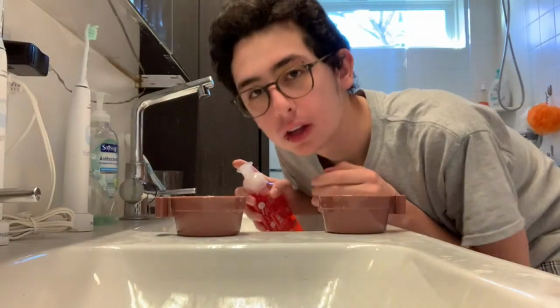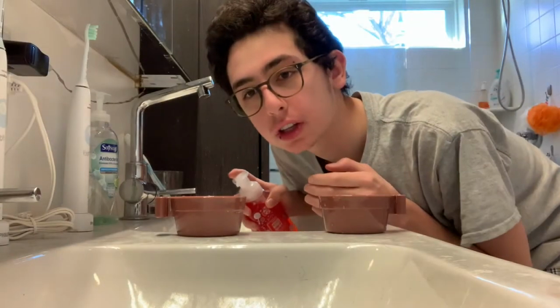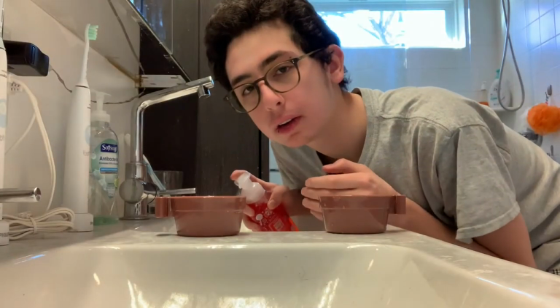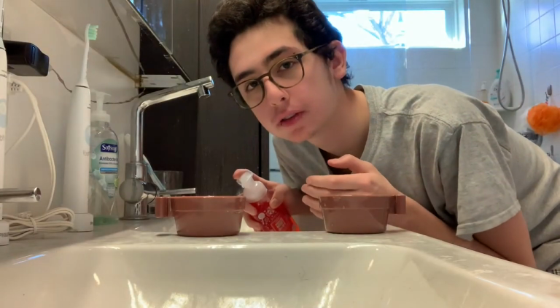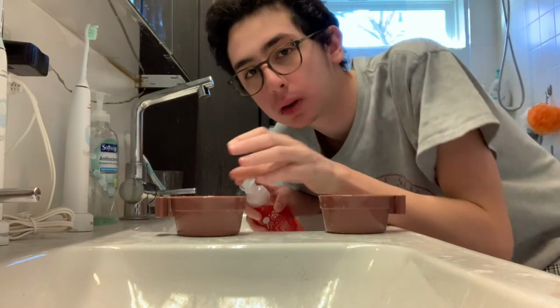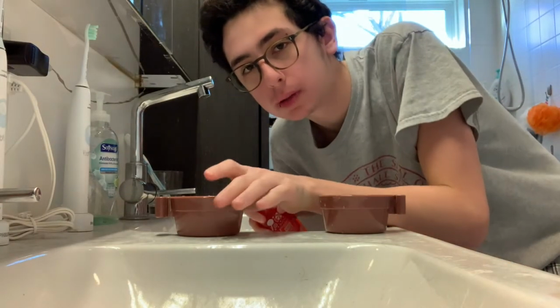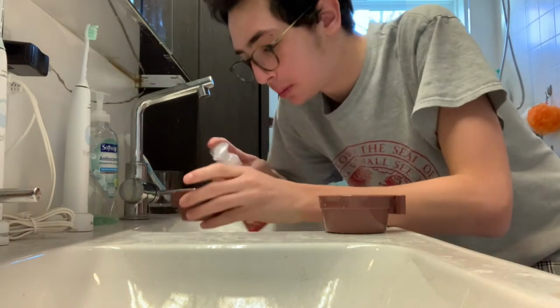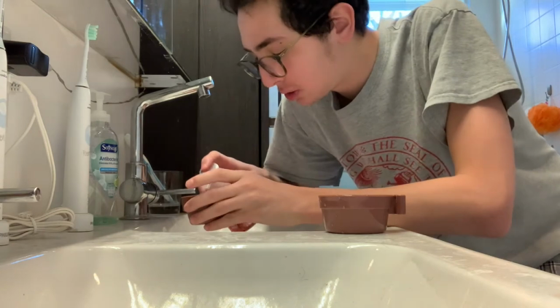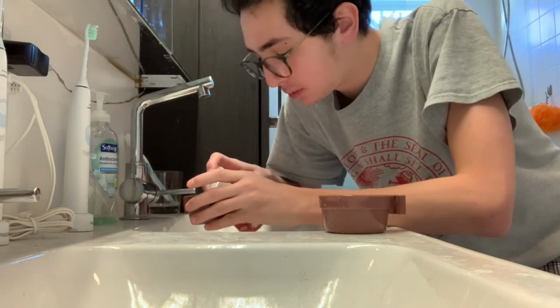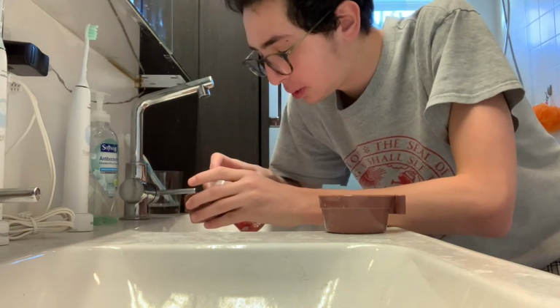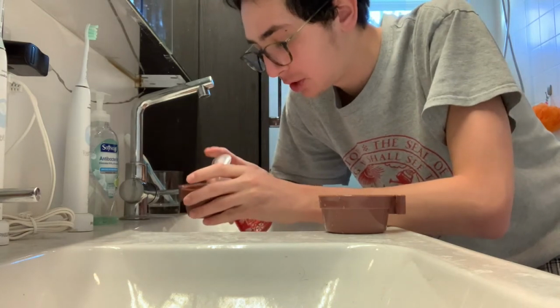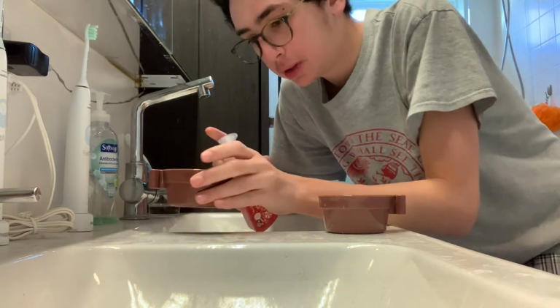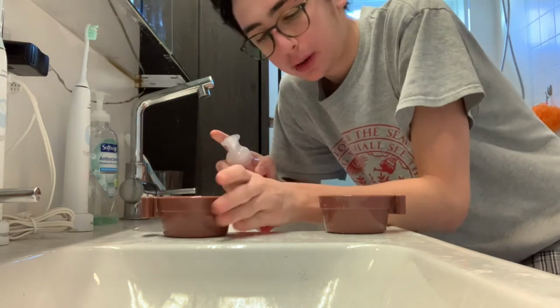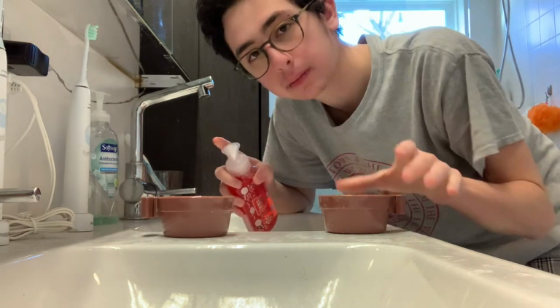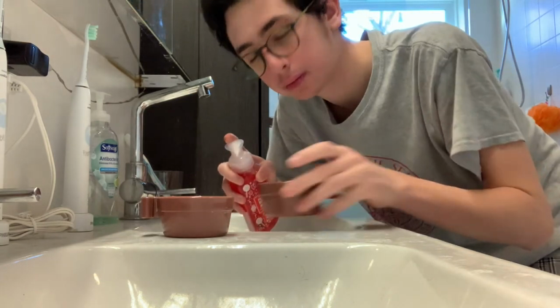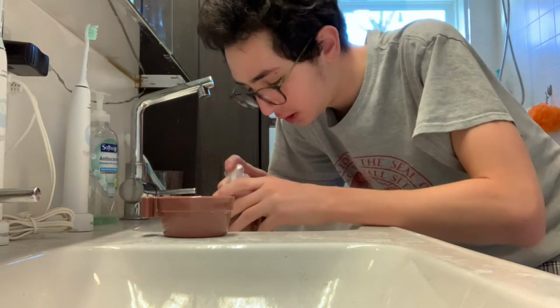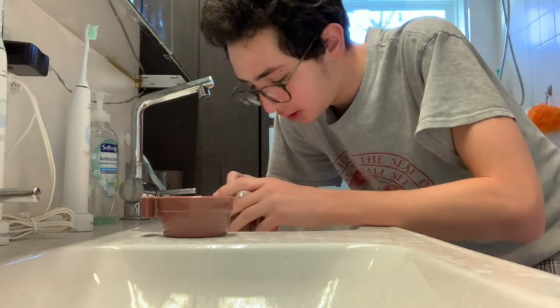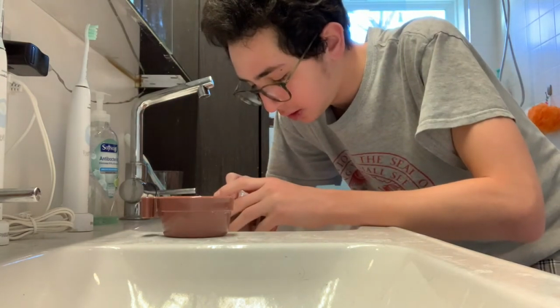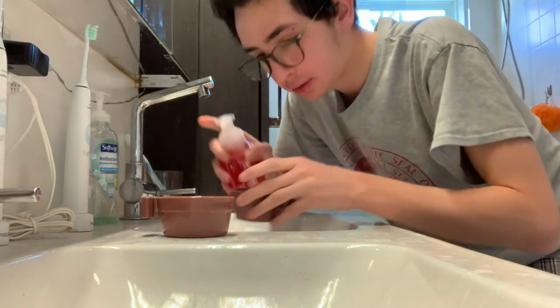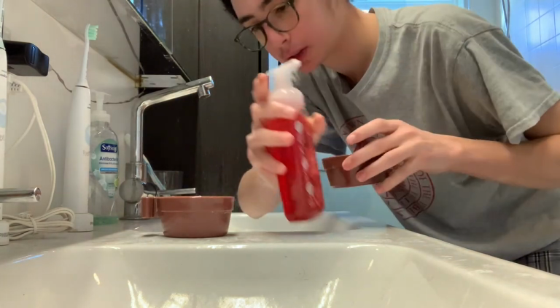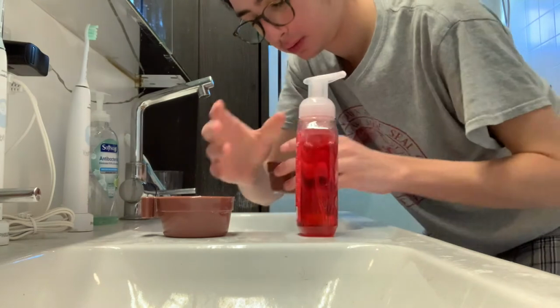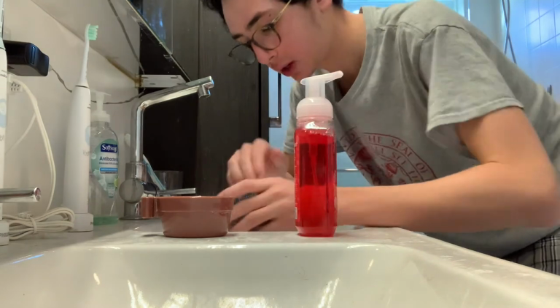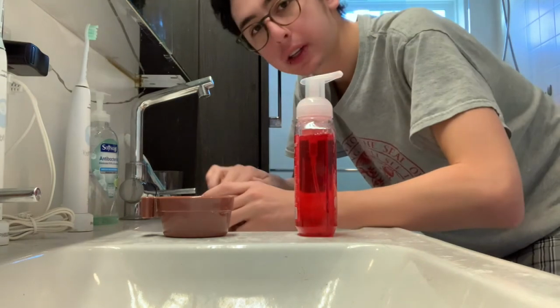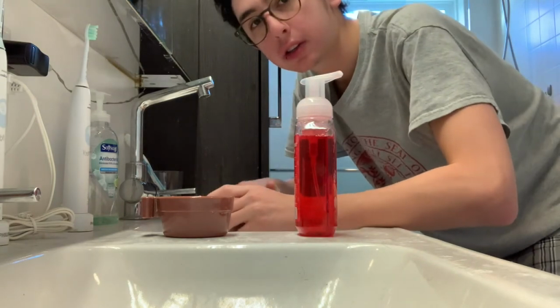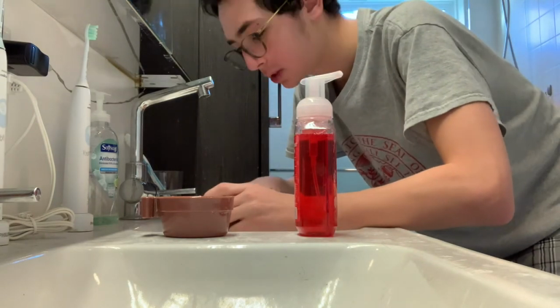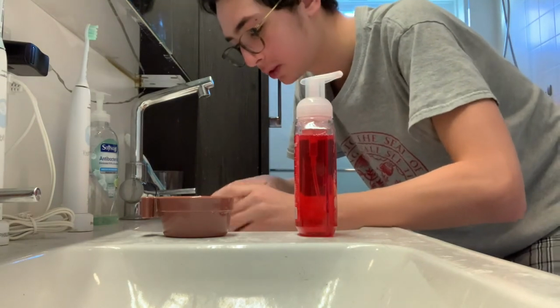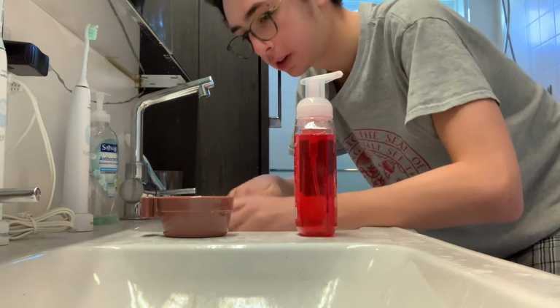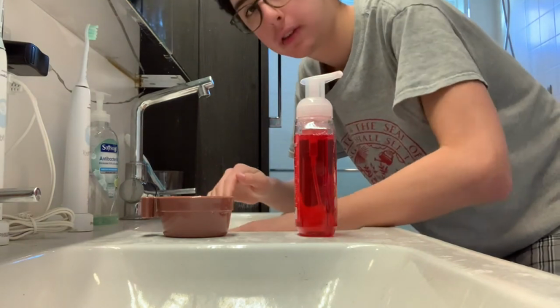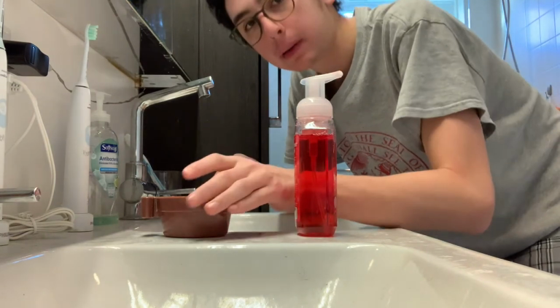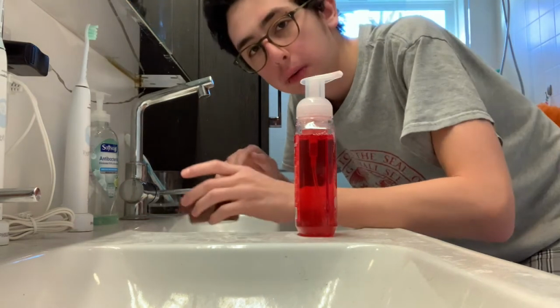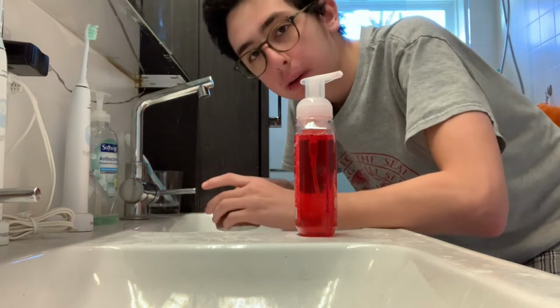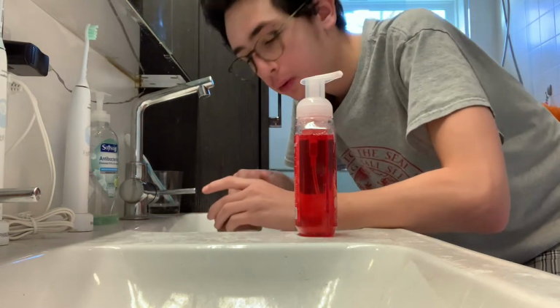To clean out Rocky's food and water bowls, I'm just going to put a pump of soap in each of them, mix in the soap a little, and then rinse them out with water.